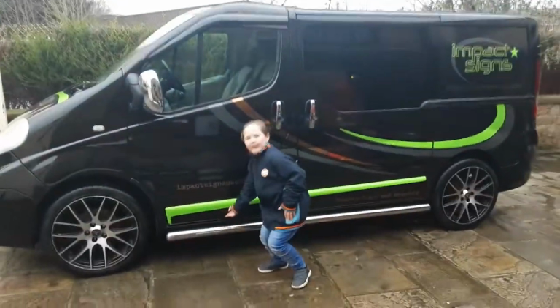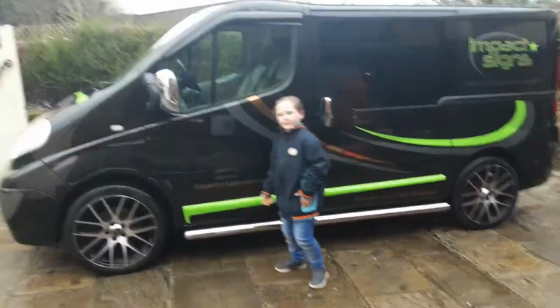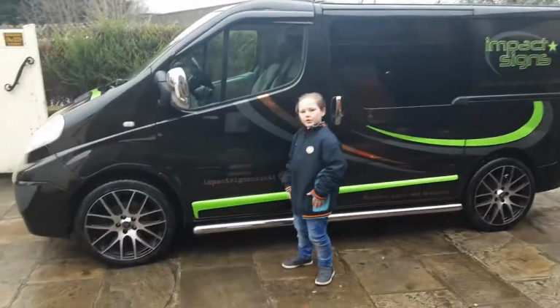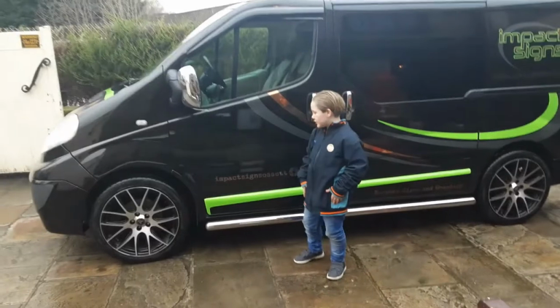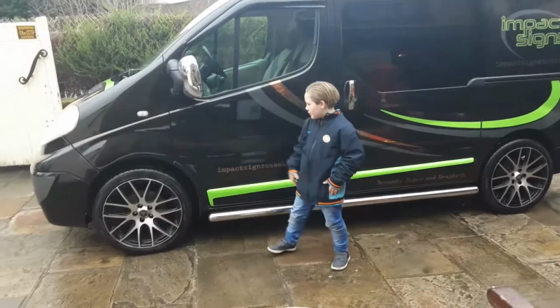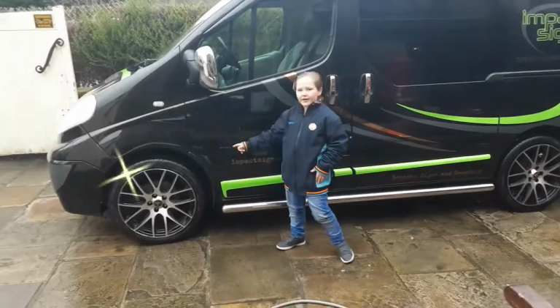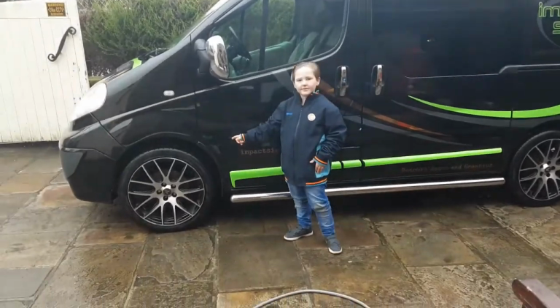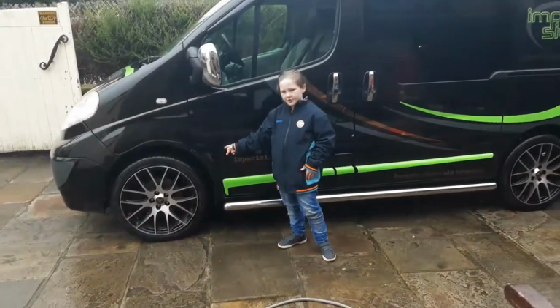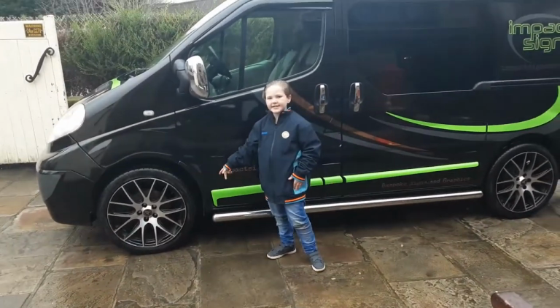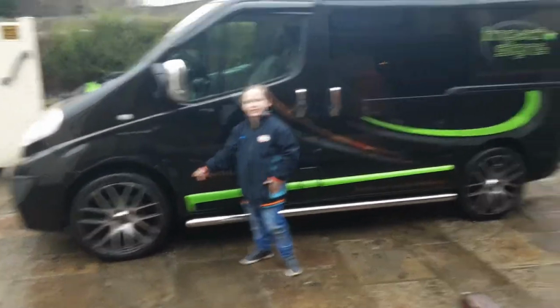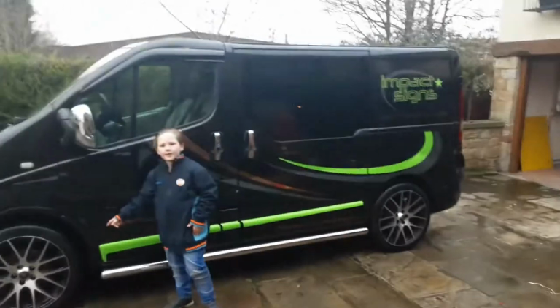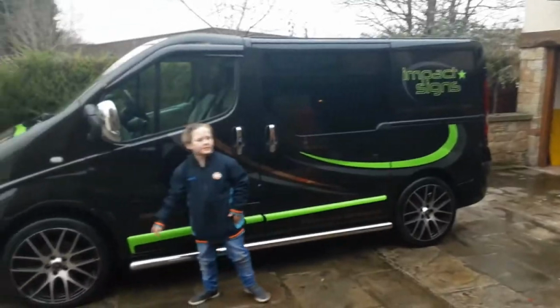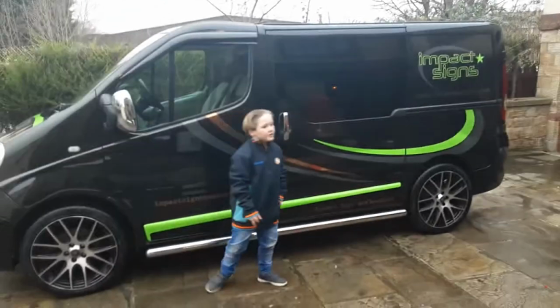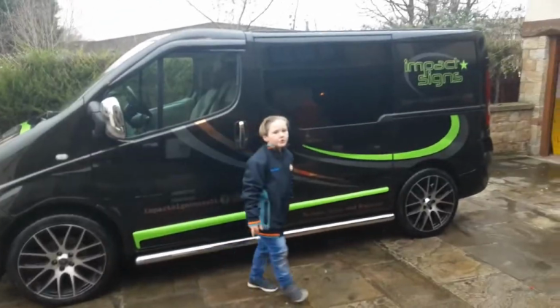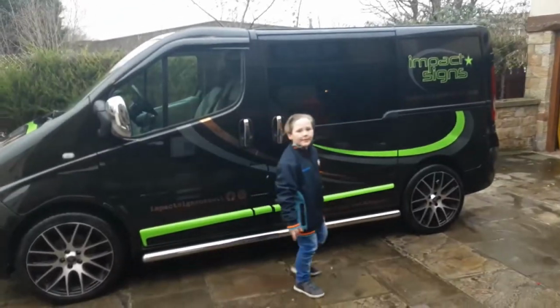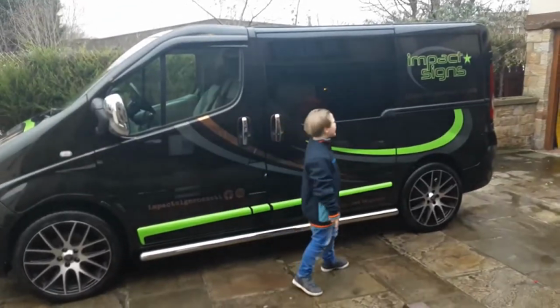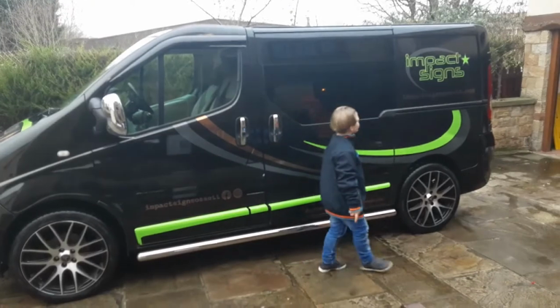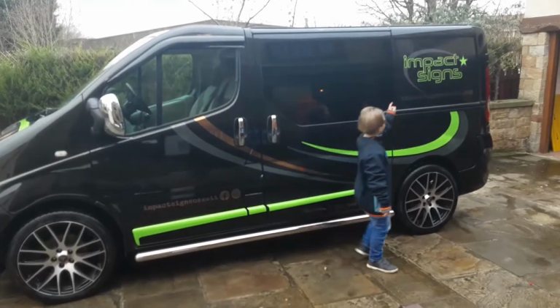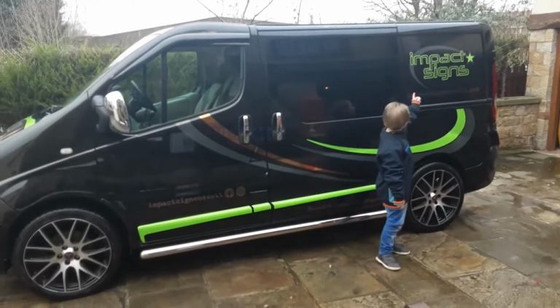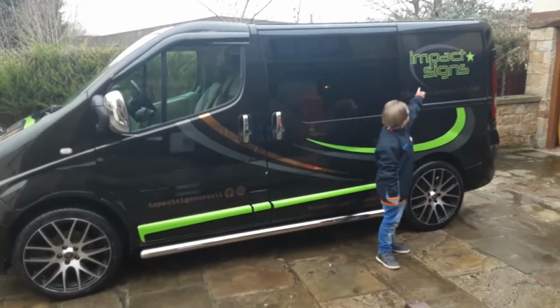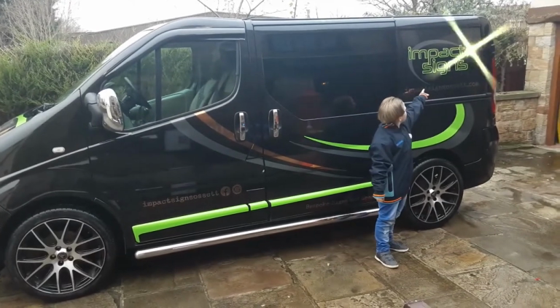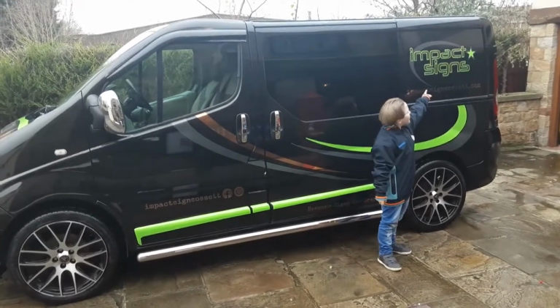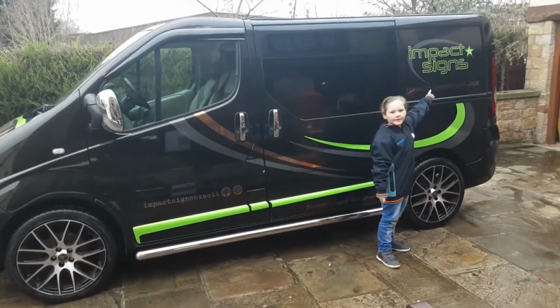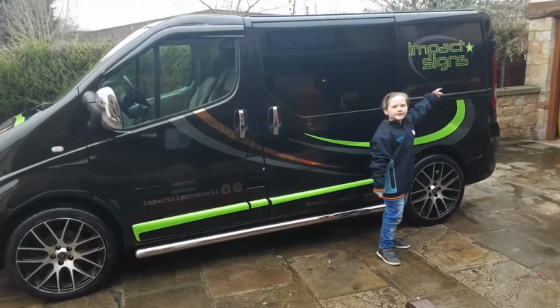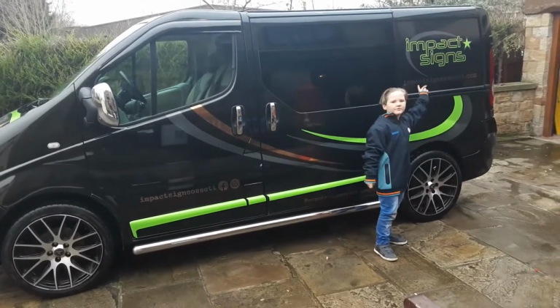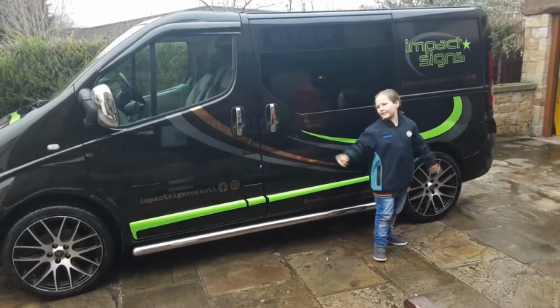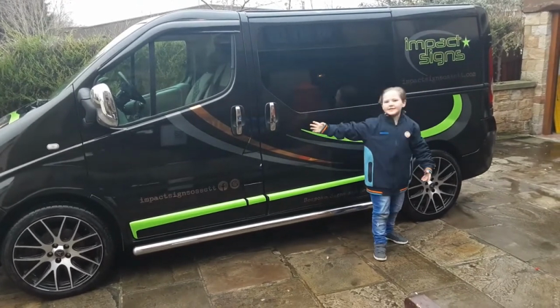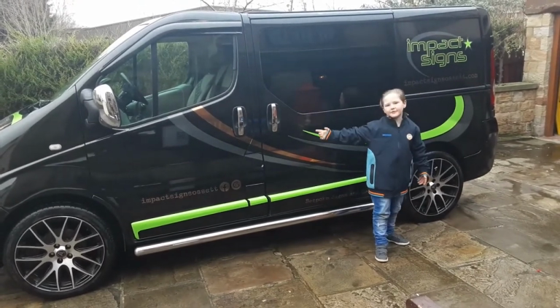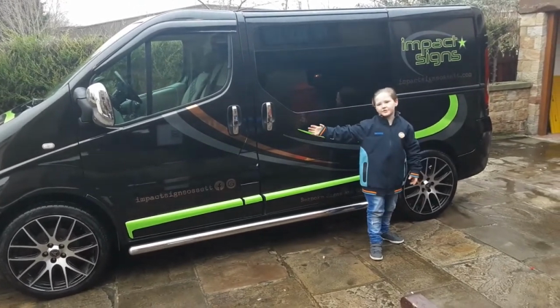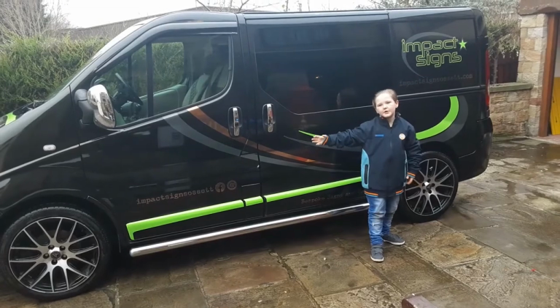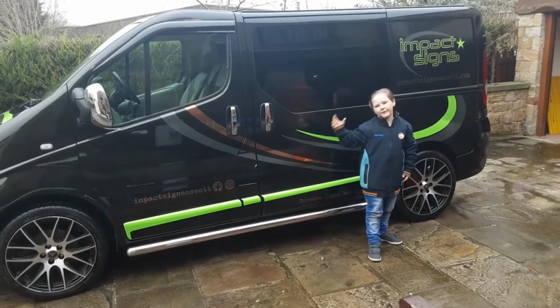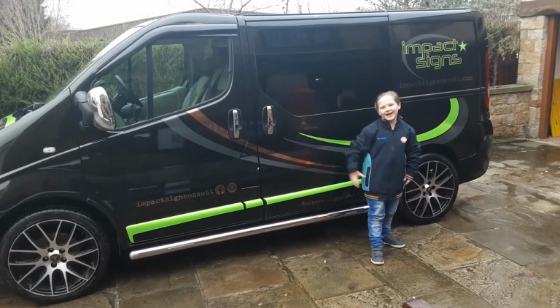My dad got some Wolf Race wheels which are 20 inch, and he put some impact sign graphics on here and then some bounce-back graphics on the sides and fronts, which is very nice.